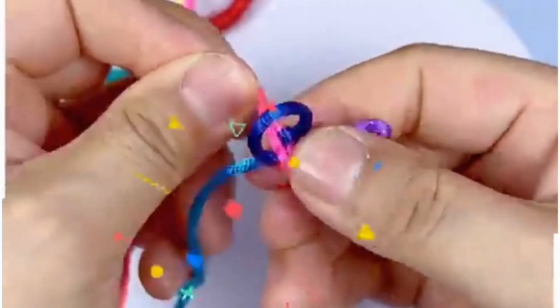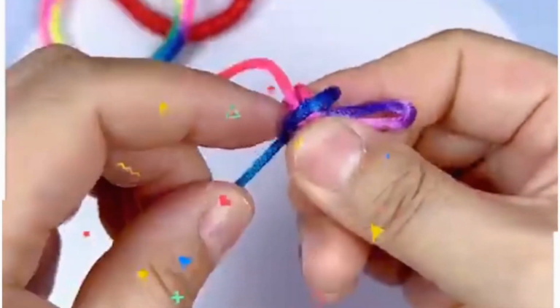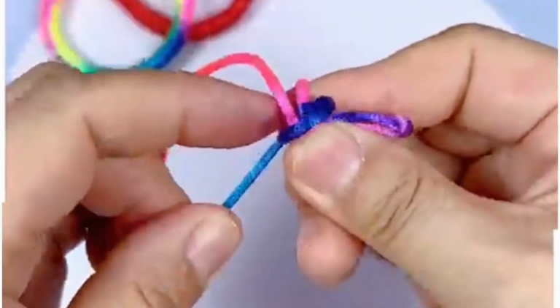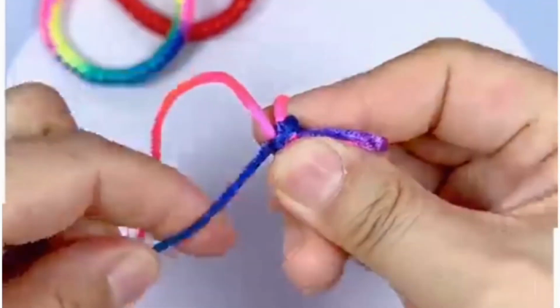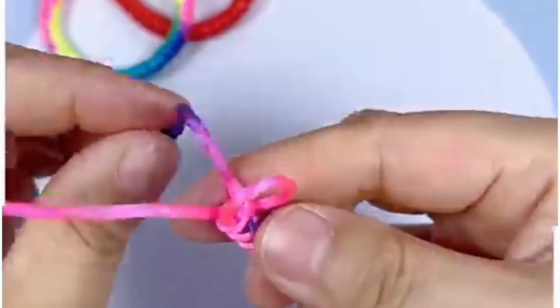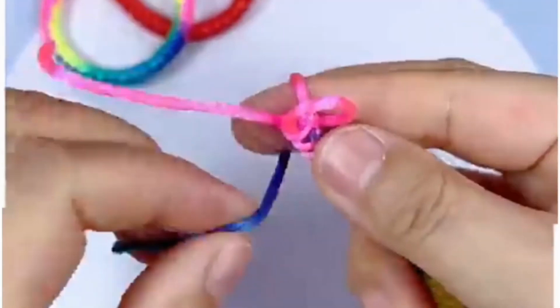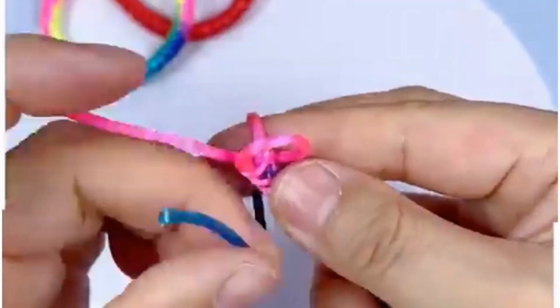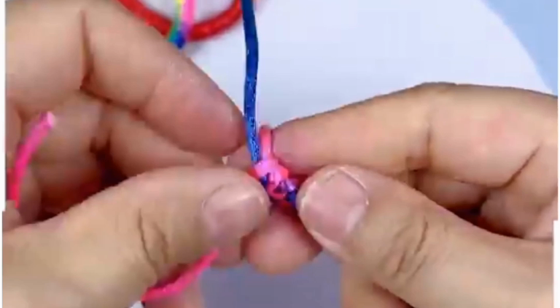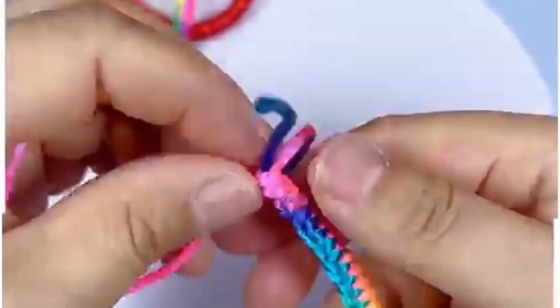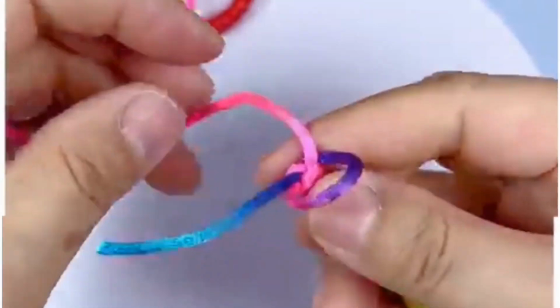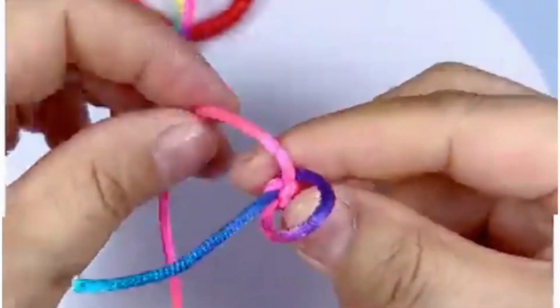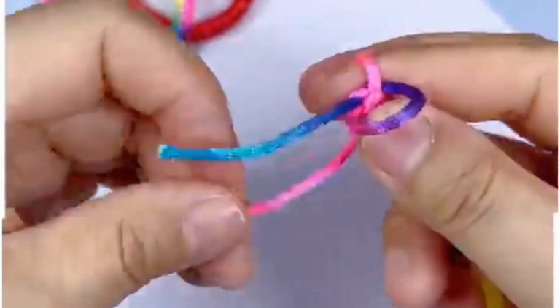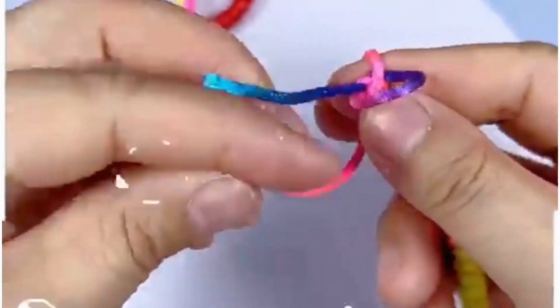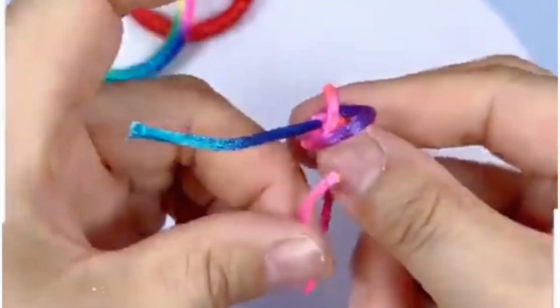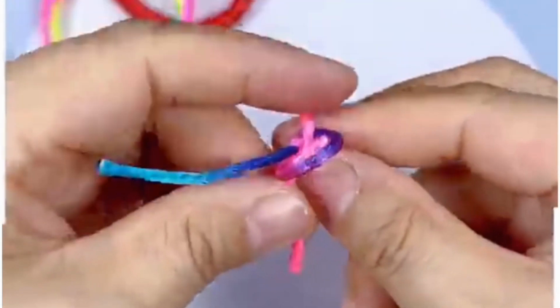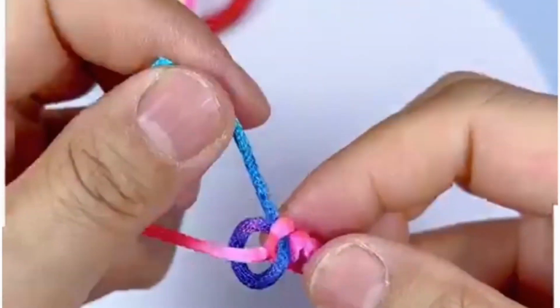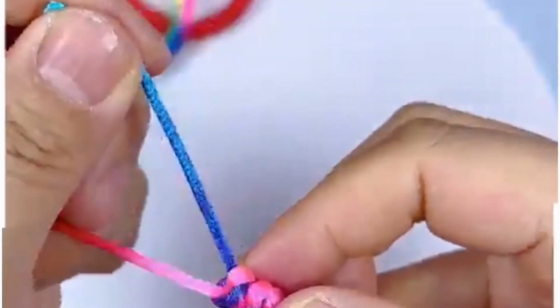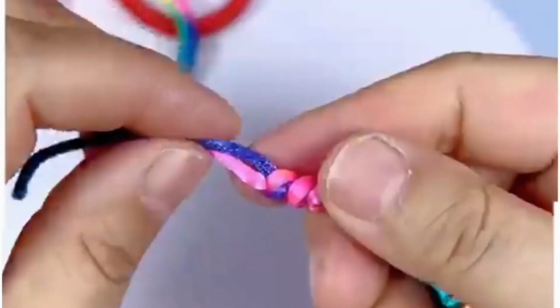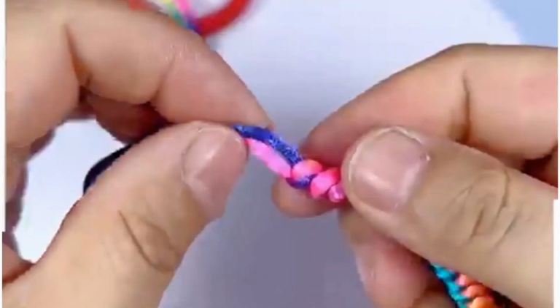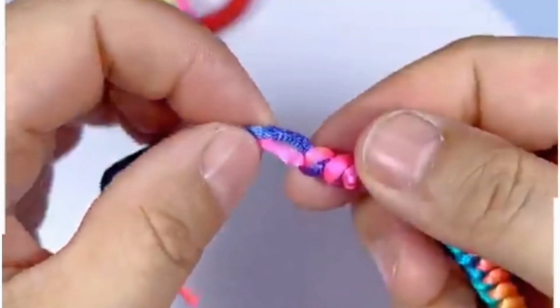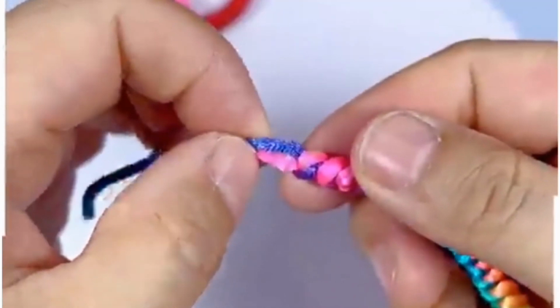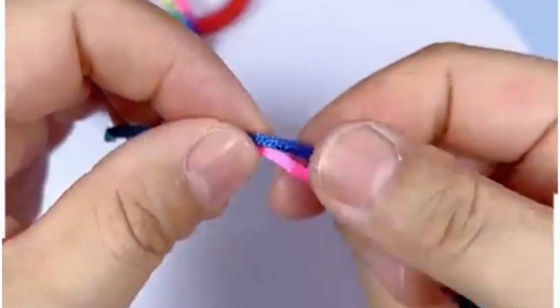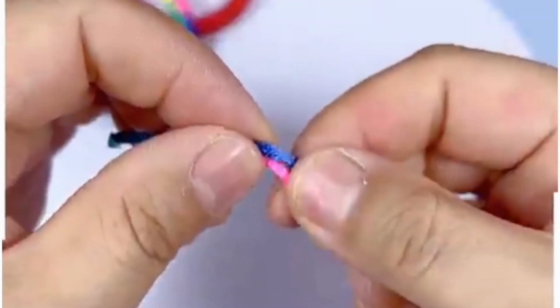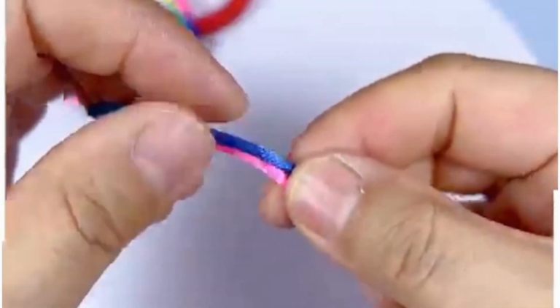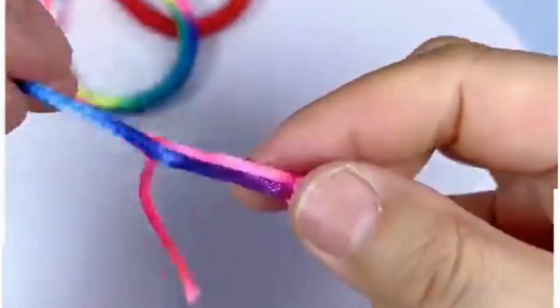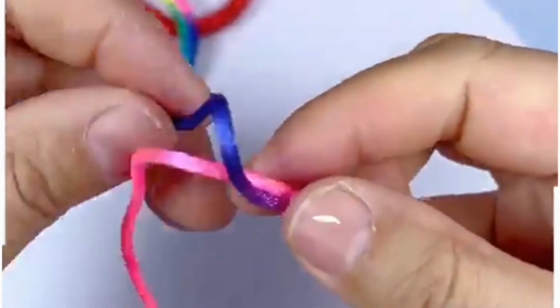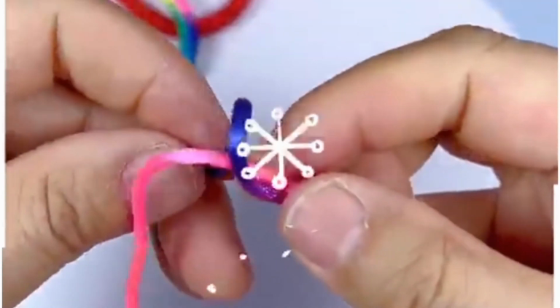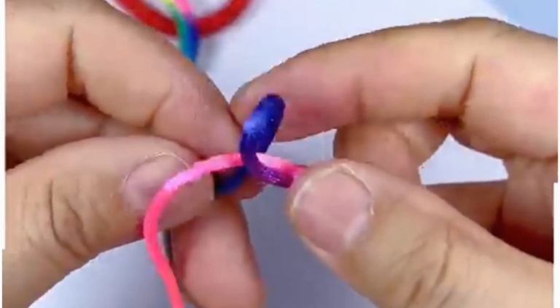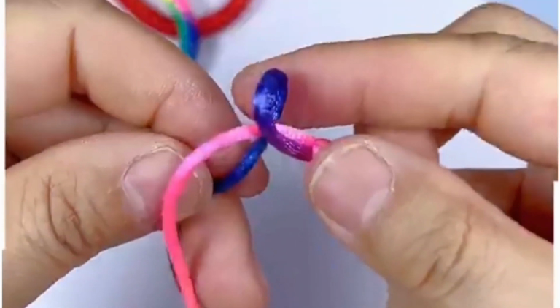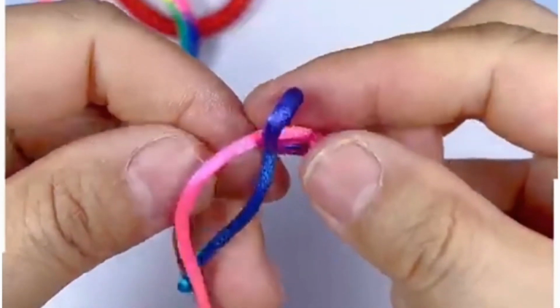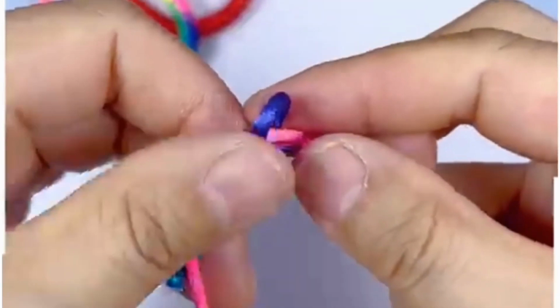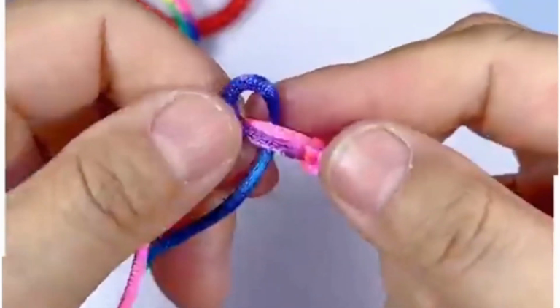You can also make this bracelet with one single color nylon — it will also look beautiful. Or you can take multi-color nylon thread, which will give a more beautiful design to your bracelet. Repeat the same process.